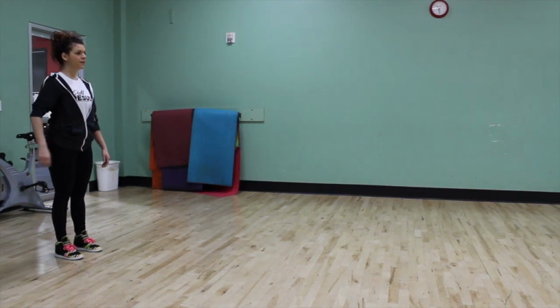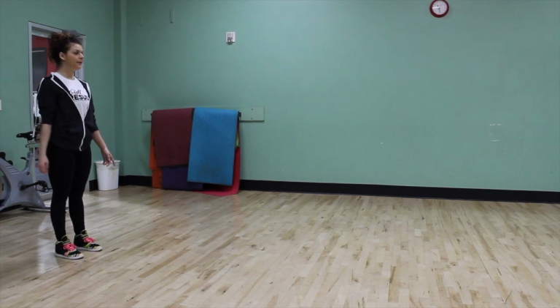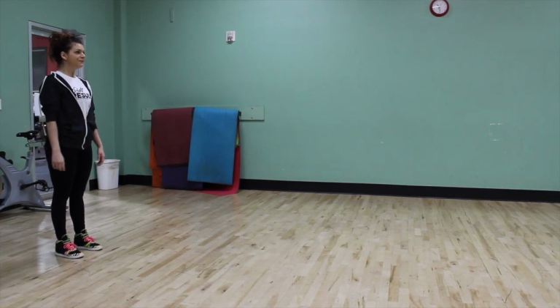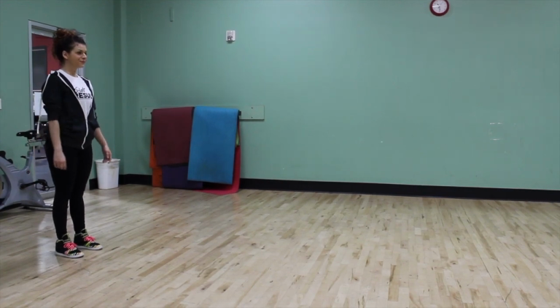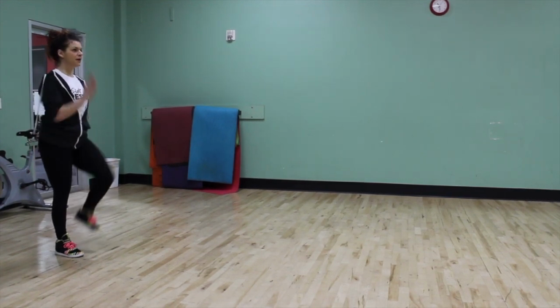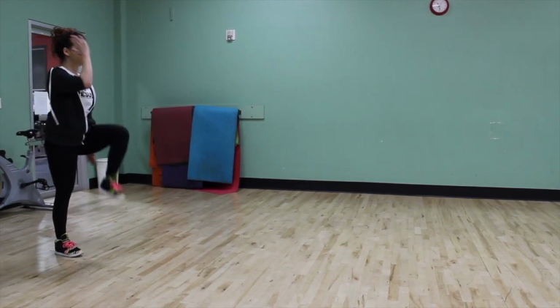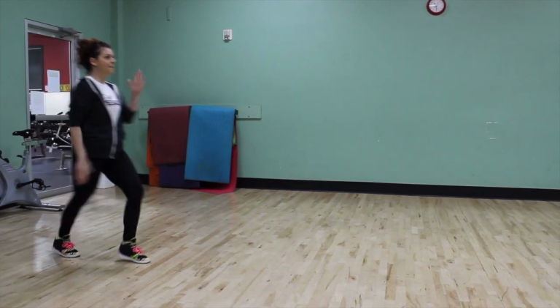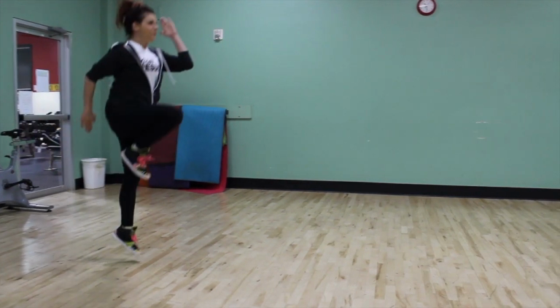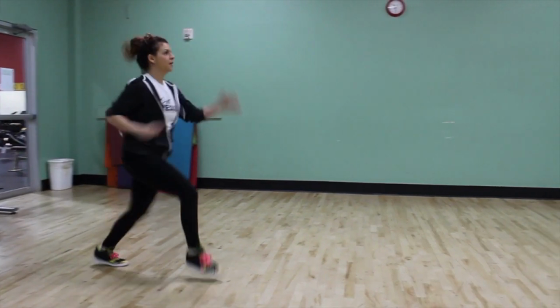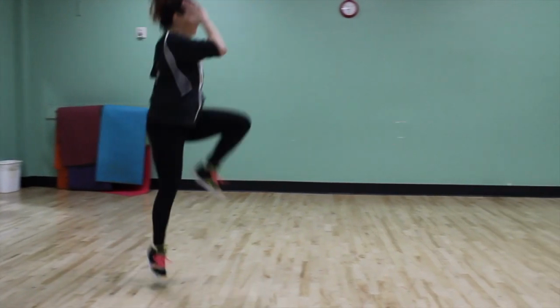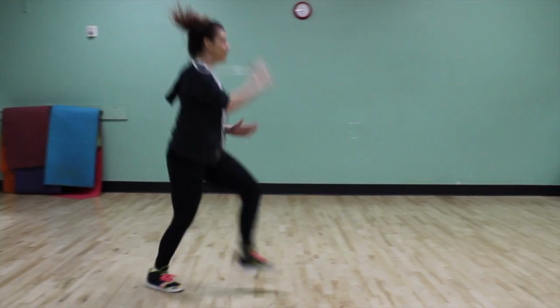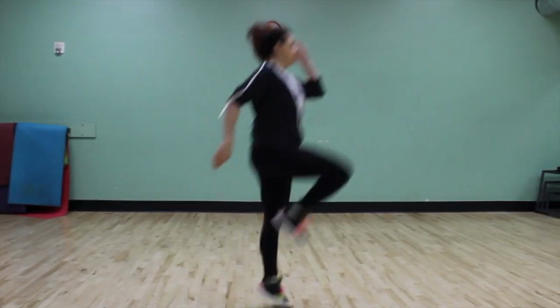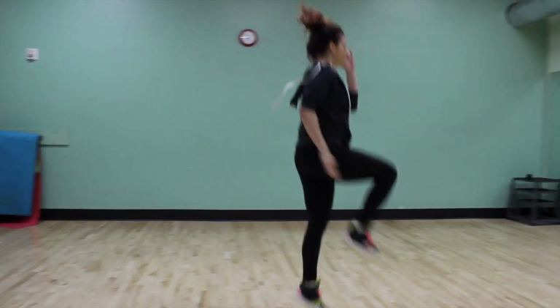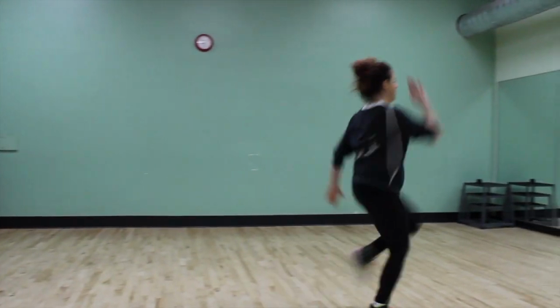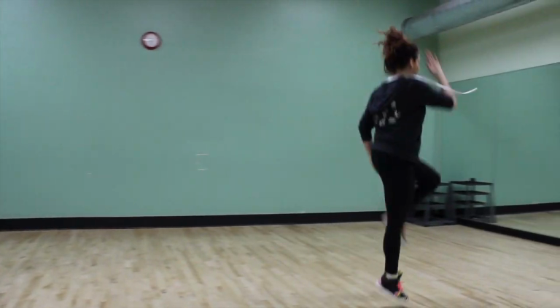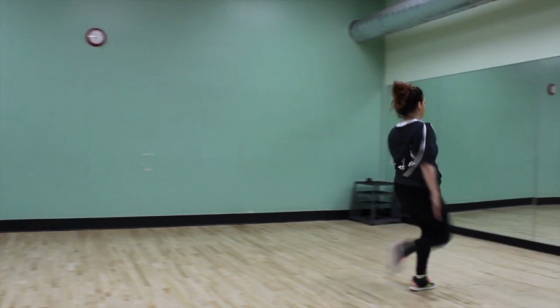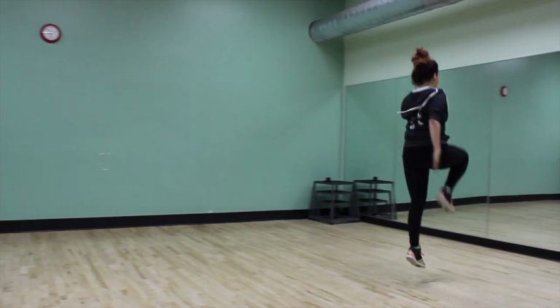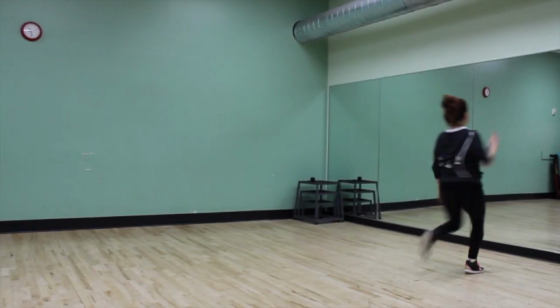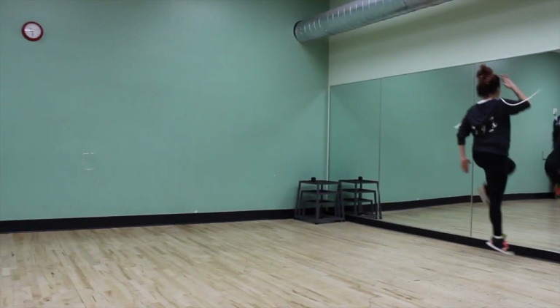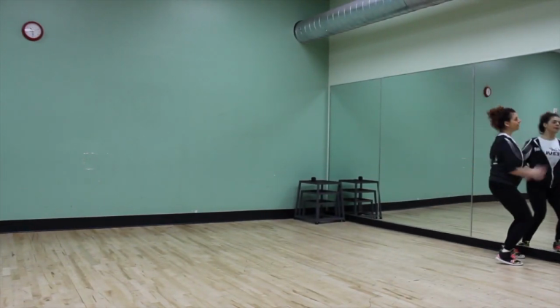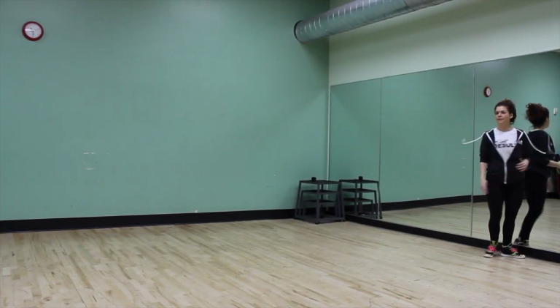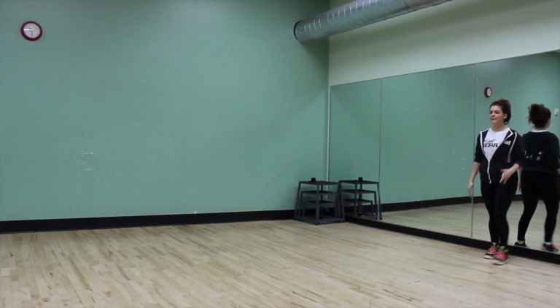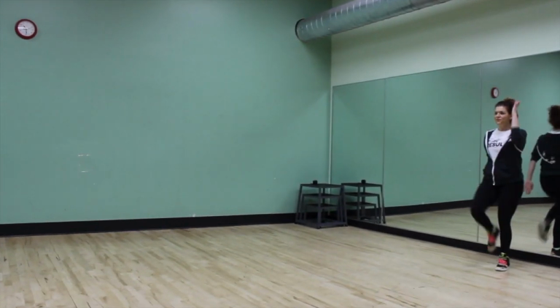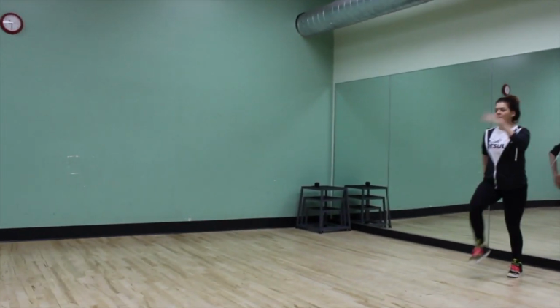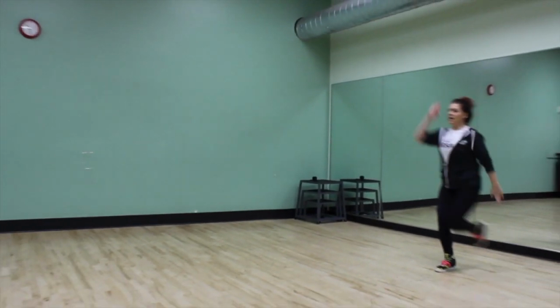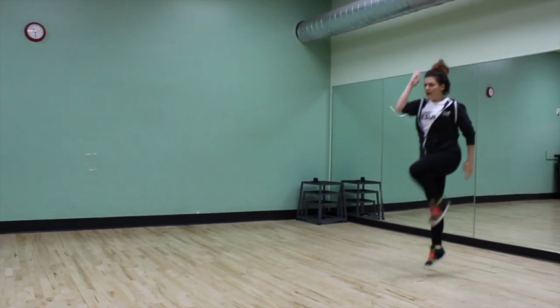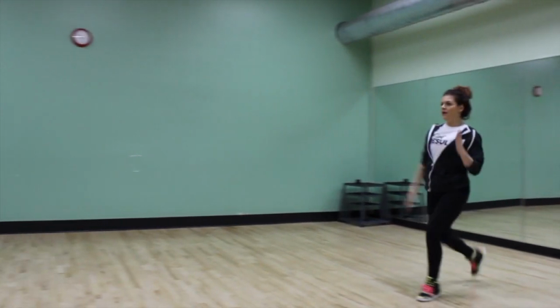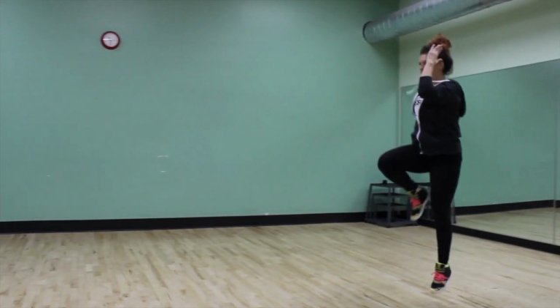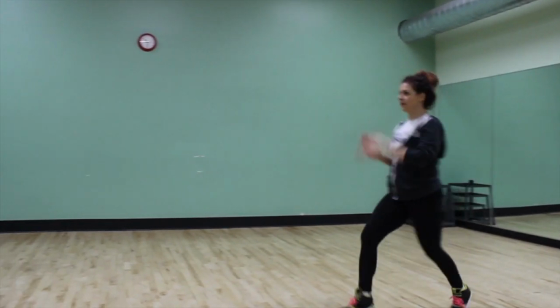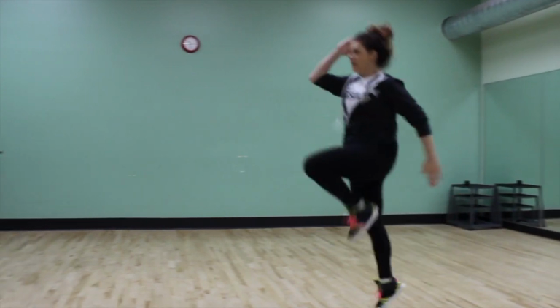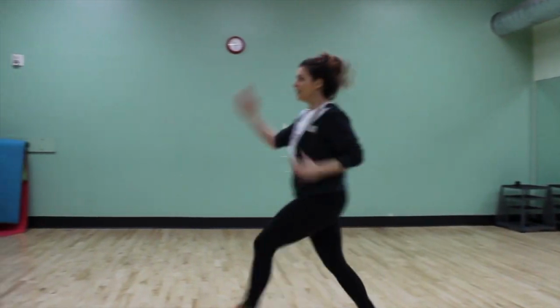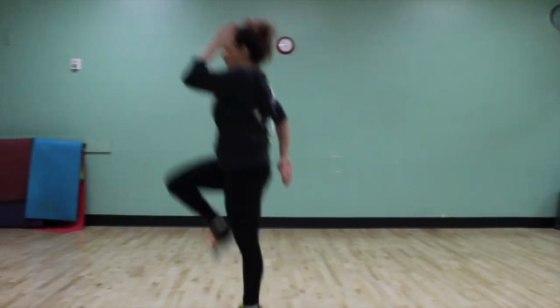Start with and maintain a tall straight body. Lift the opposite arm and leg into 90 degree positions while skipping forward. With each skip, explode vertically and land with a soft knee.